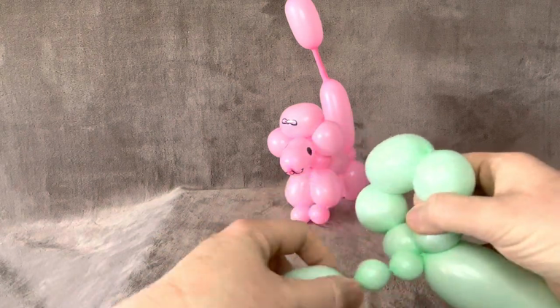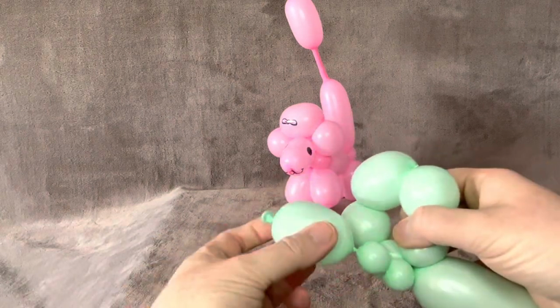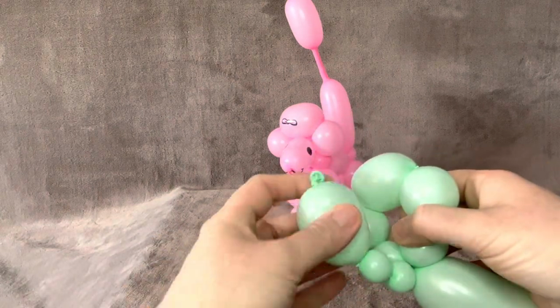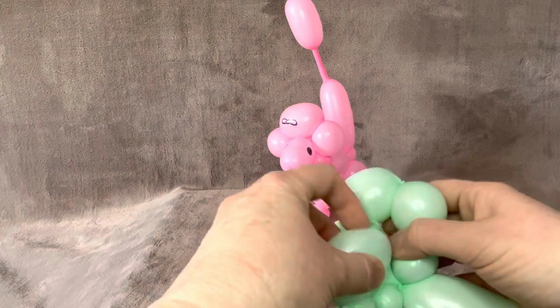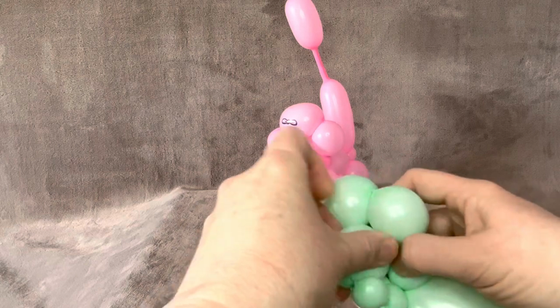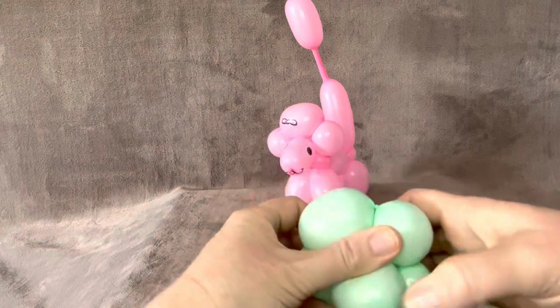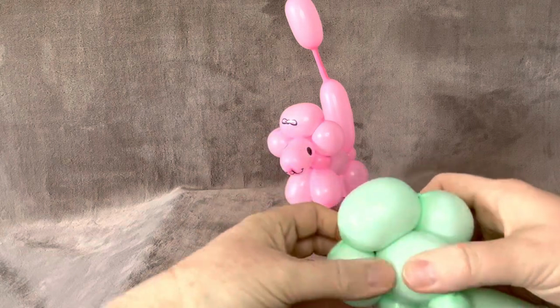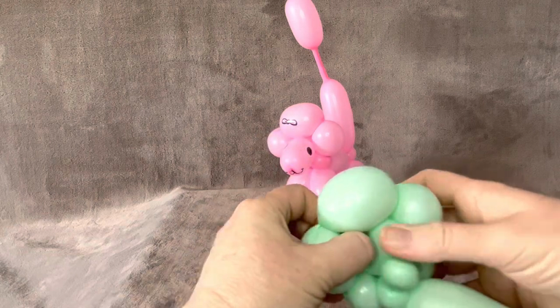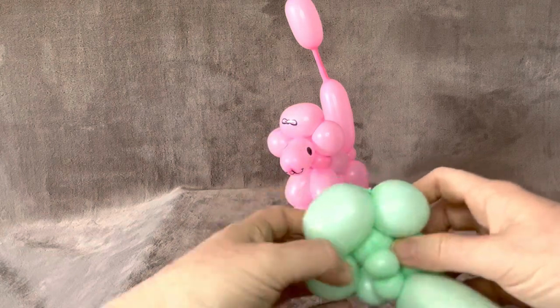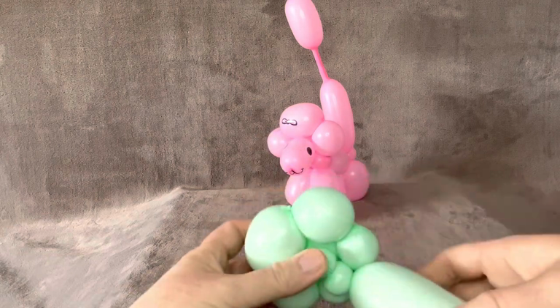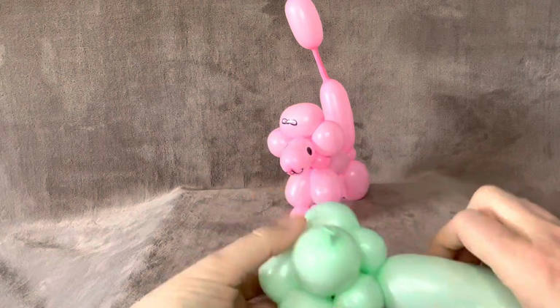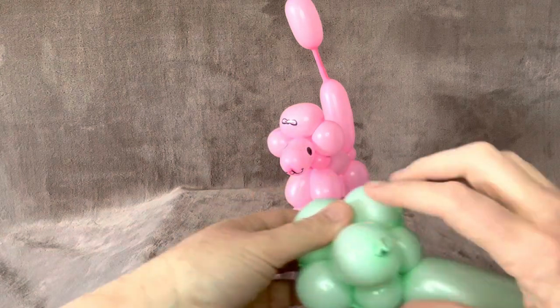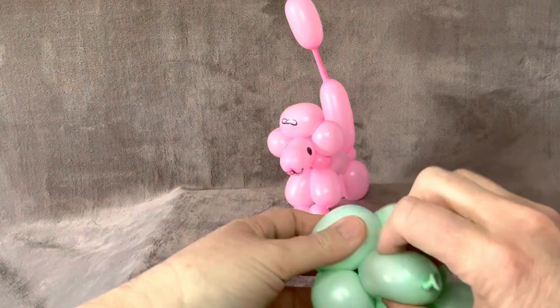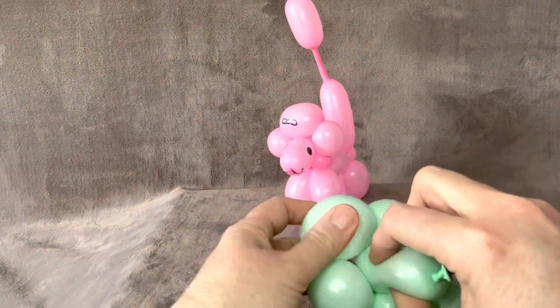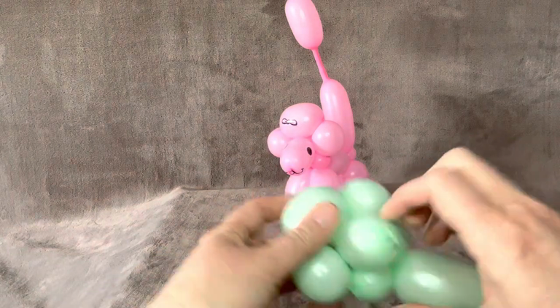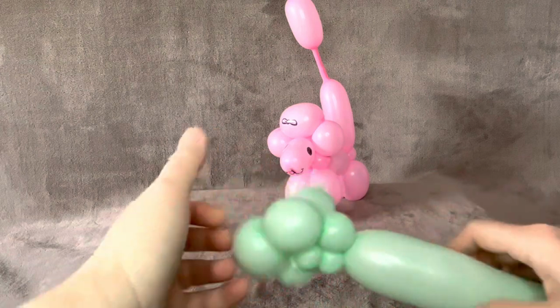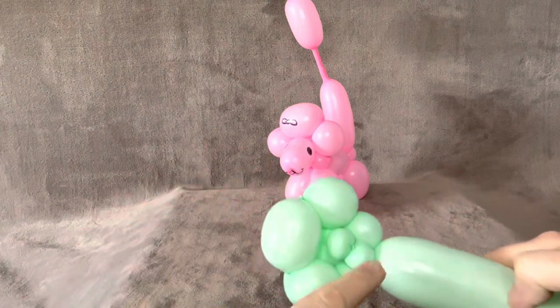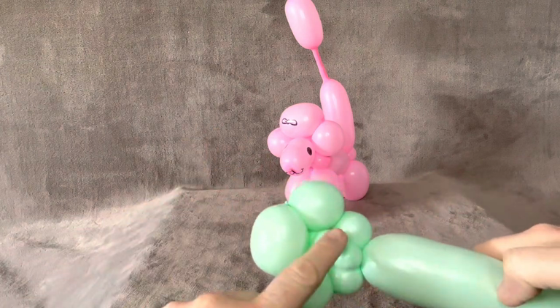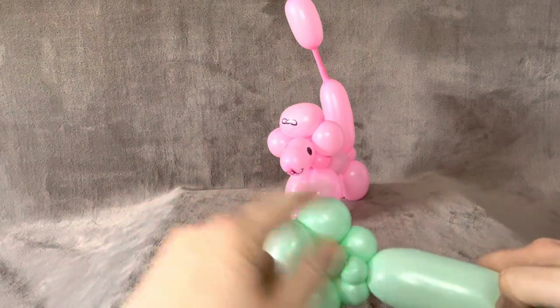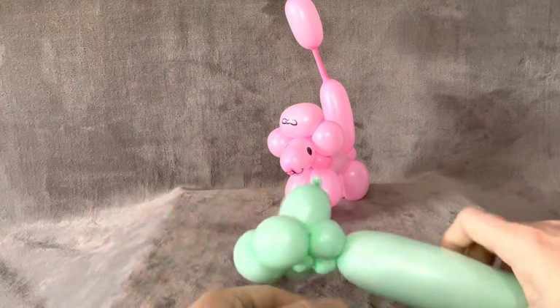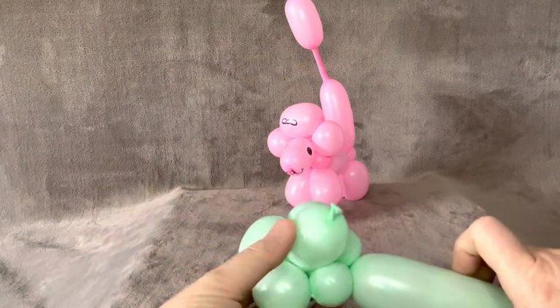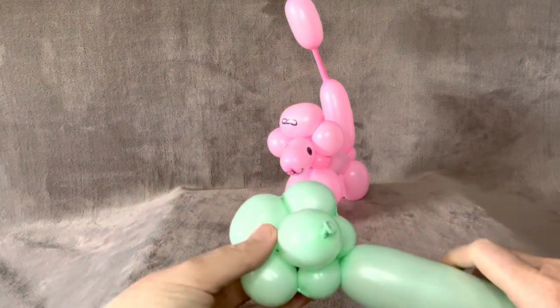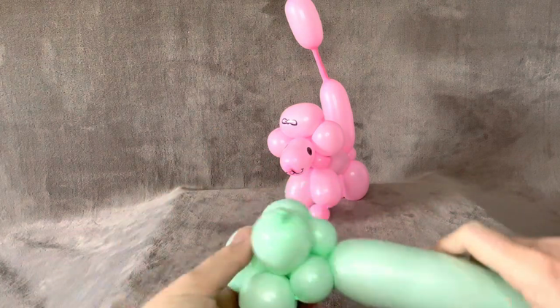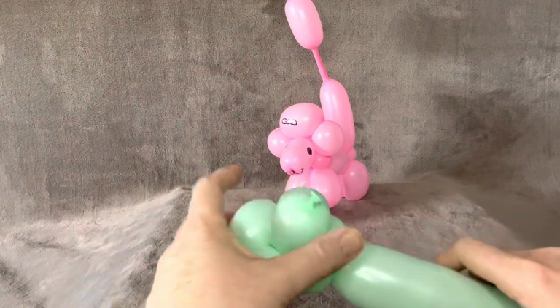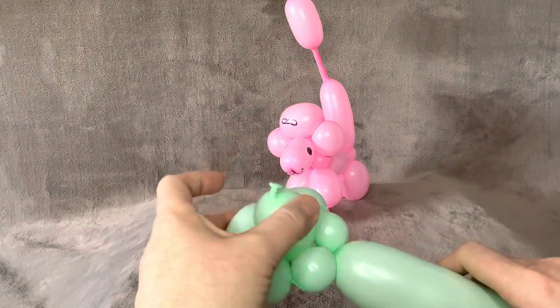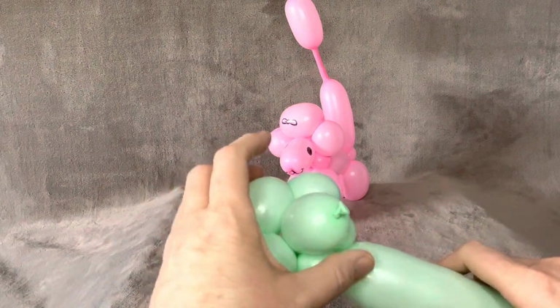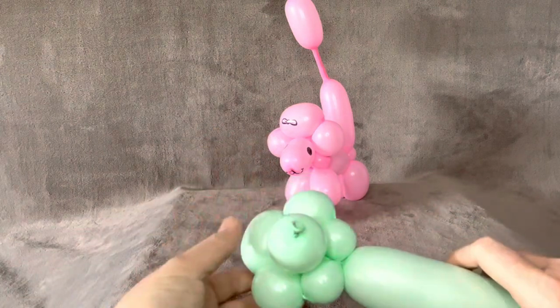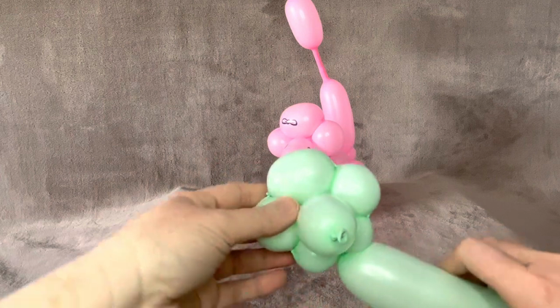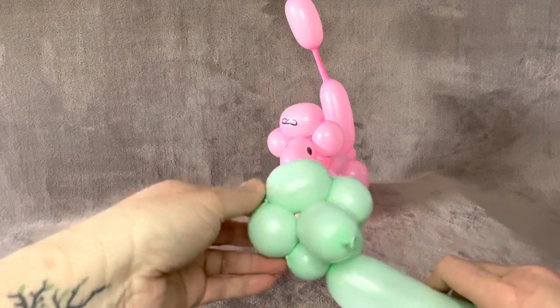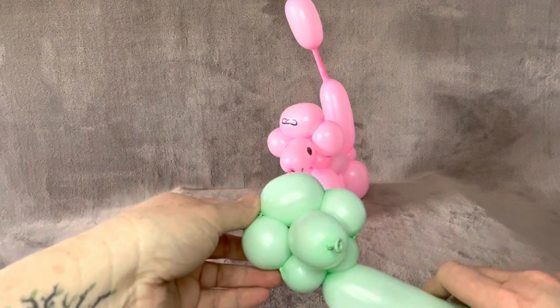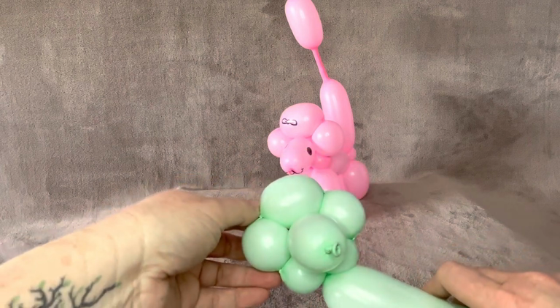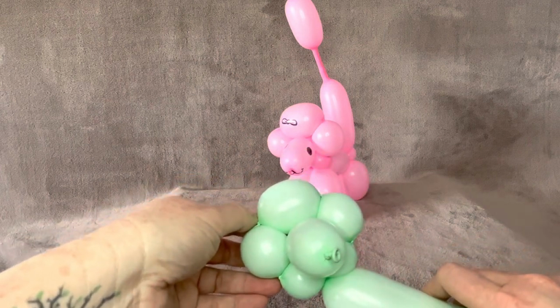Then take your nose and poke it through. Do you see how those balls help that climb up so it's not like sticking up in the air? And there you go for the head.